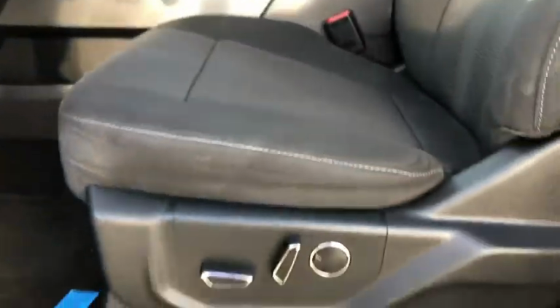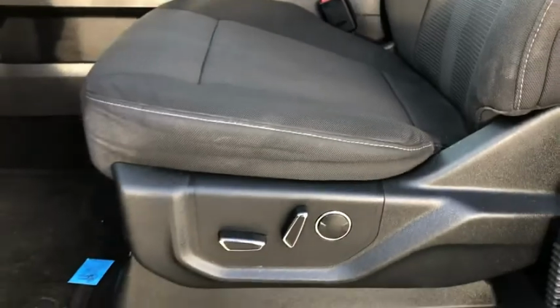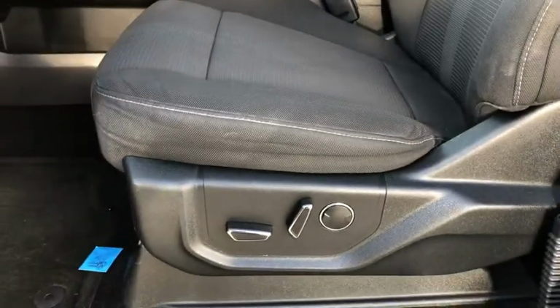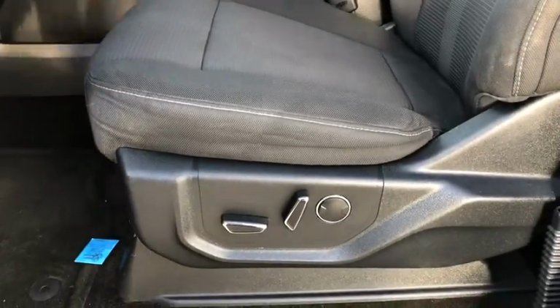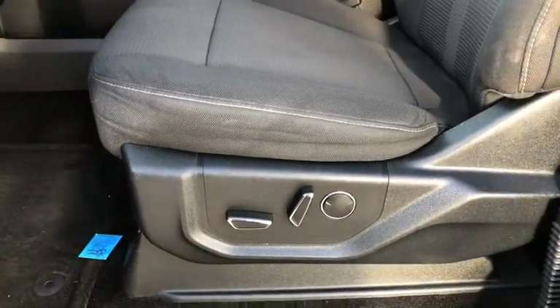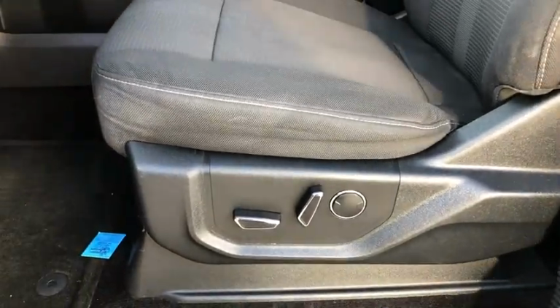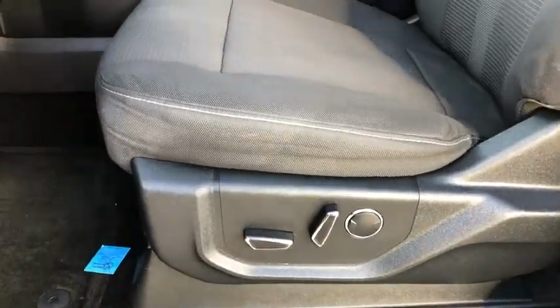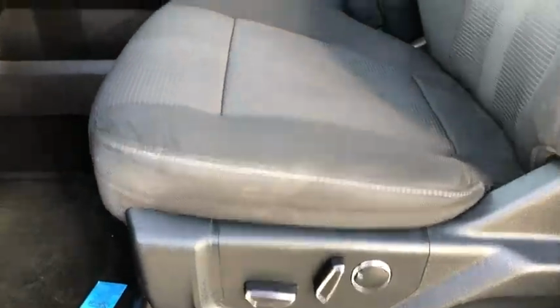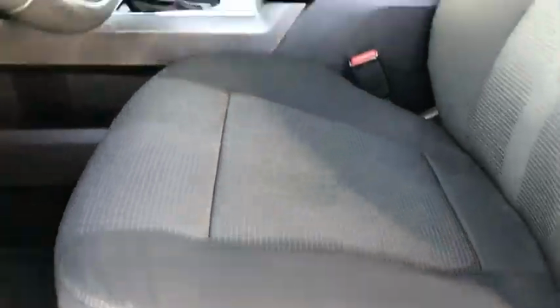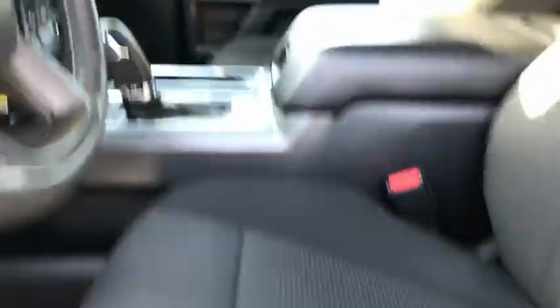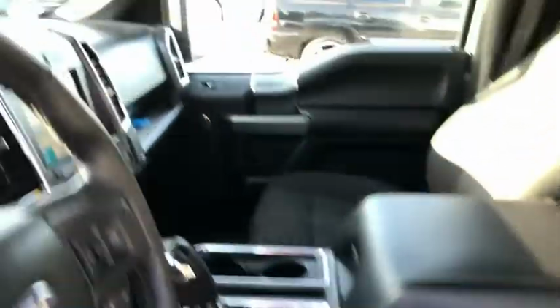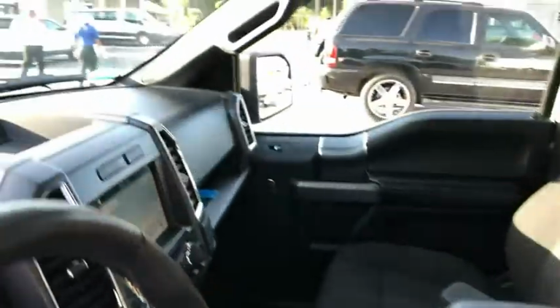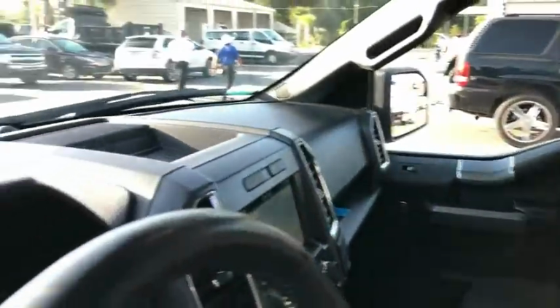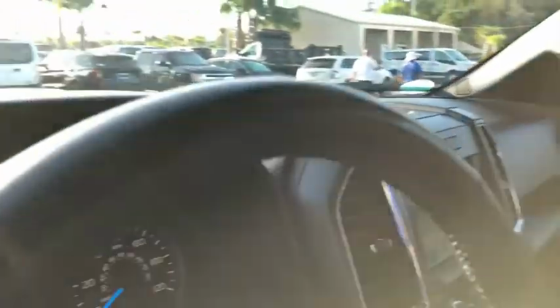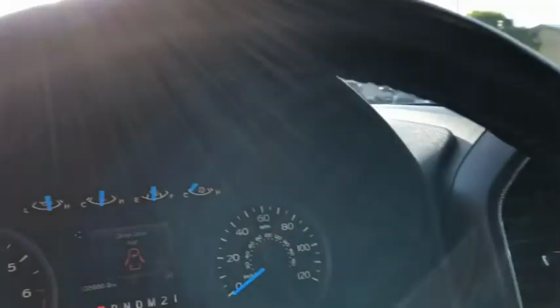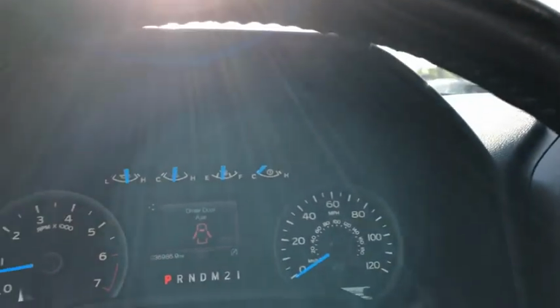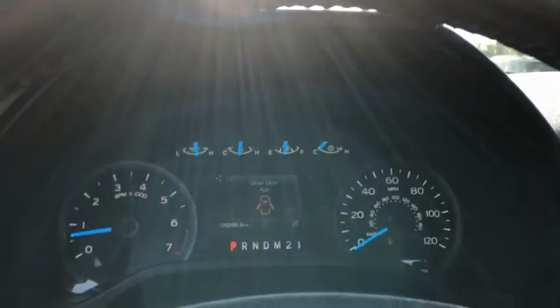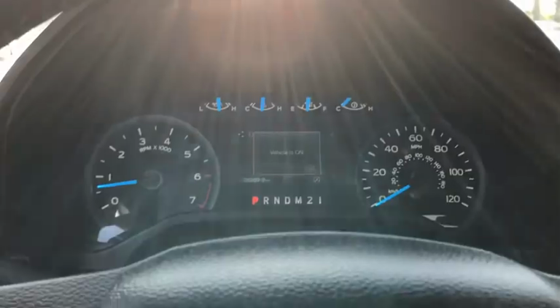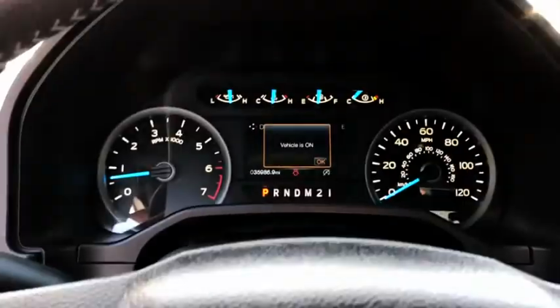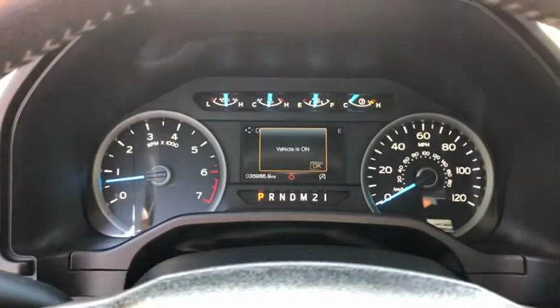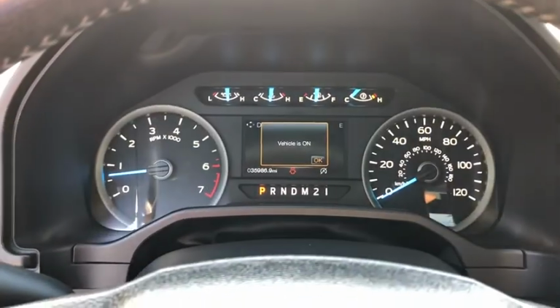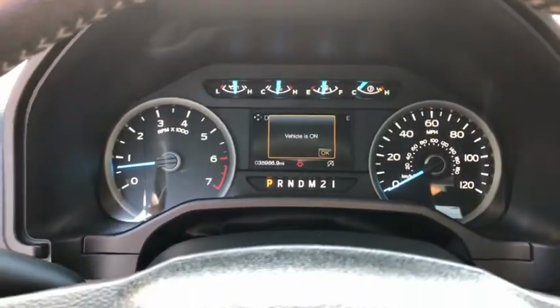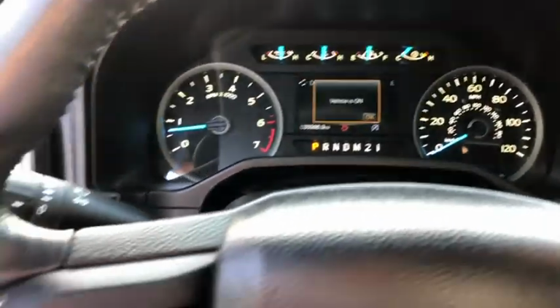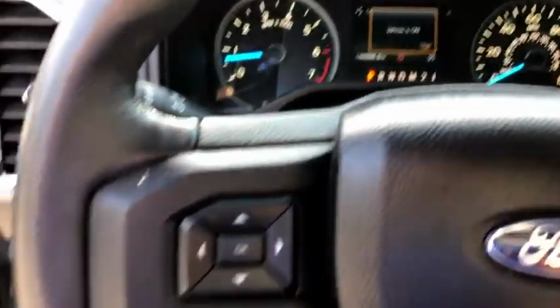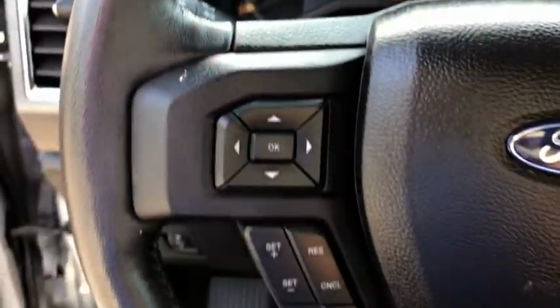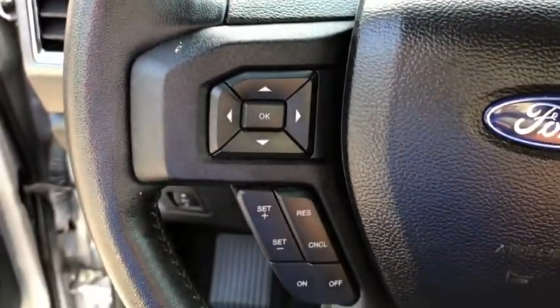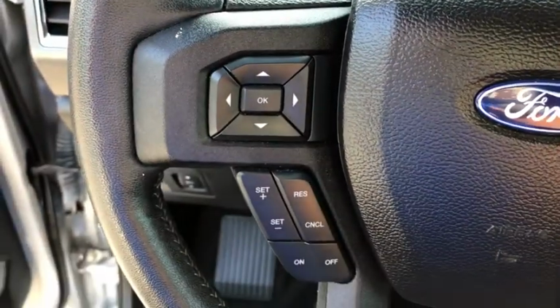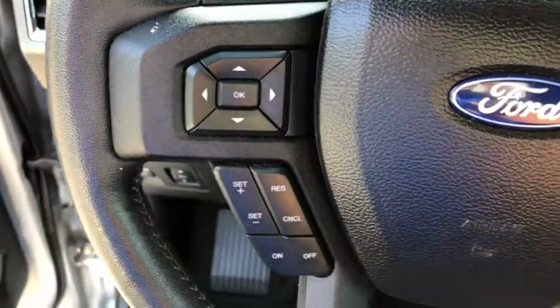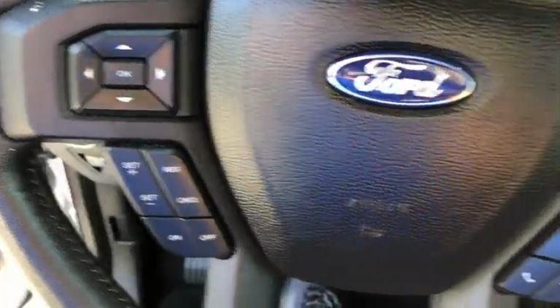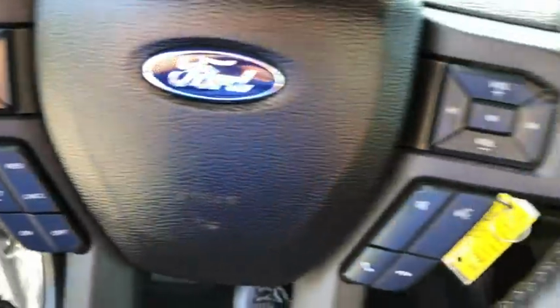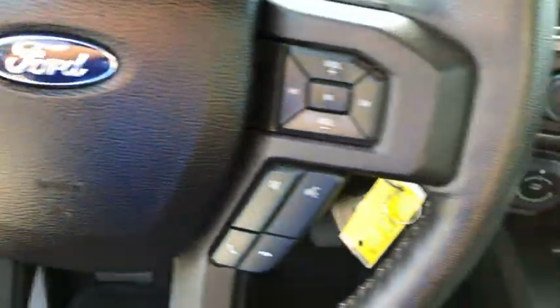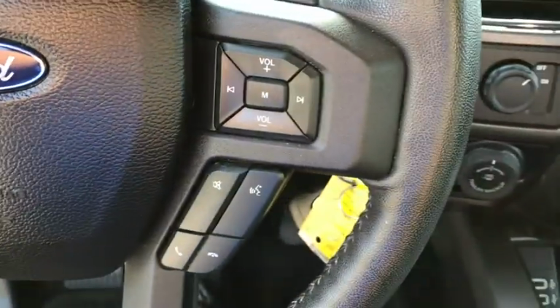Rear window defroster, security system, heated front seat, fog lights, CD player, remote keyless entry, brake assist, tachometer, panic alarm. Come take a test drive today.